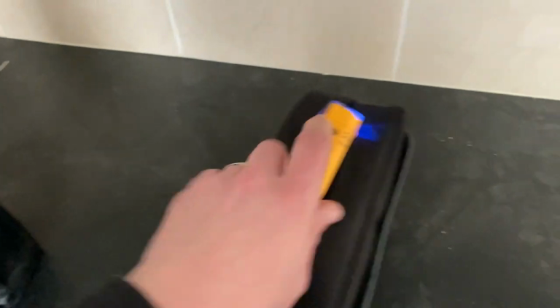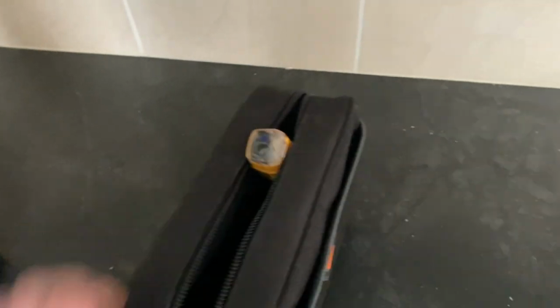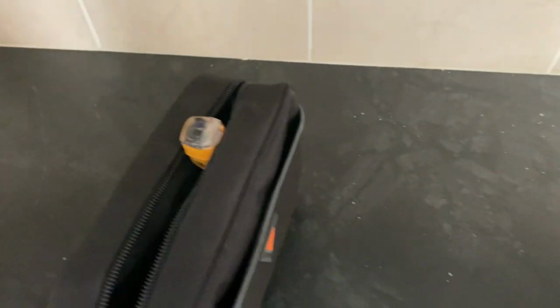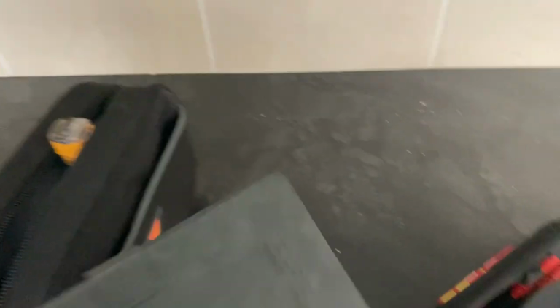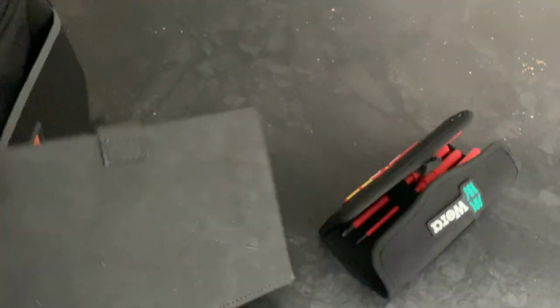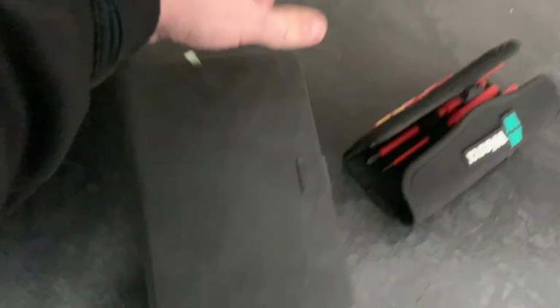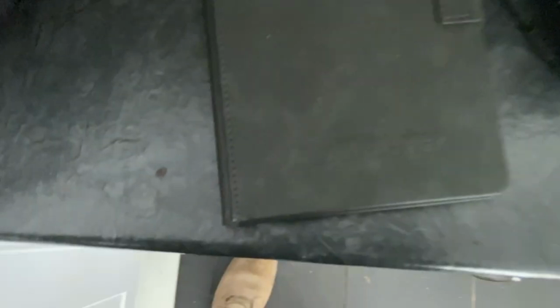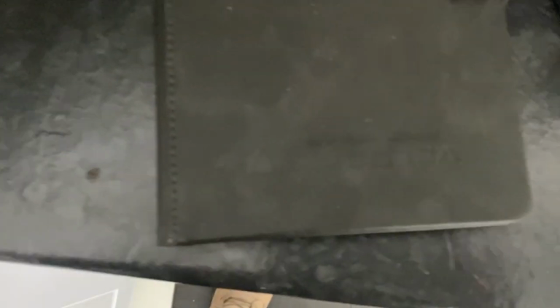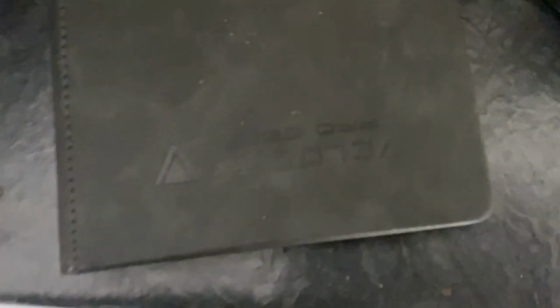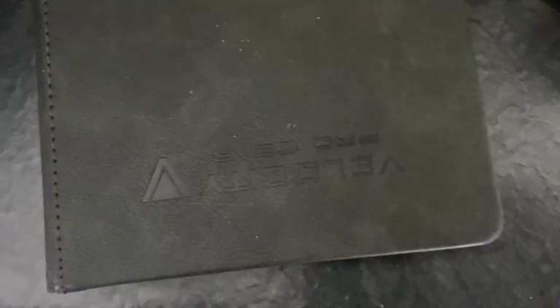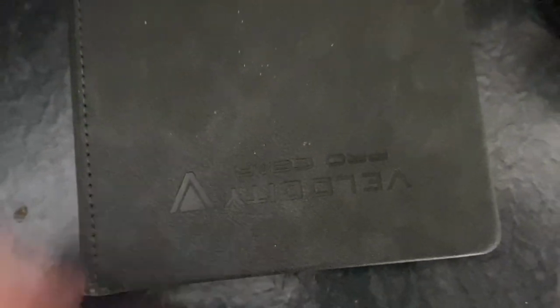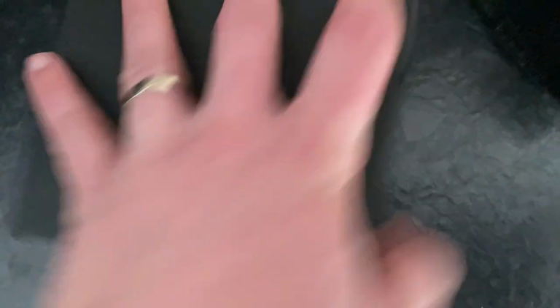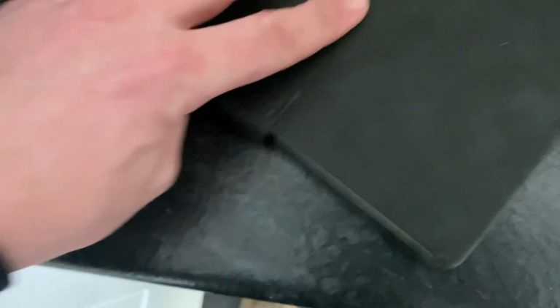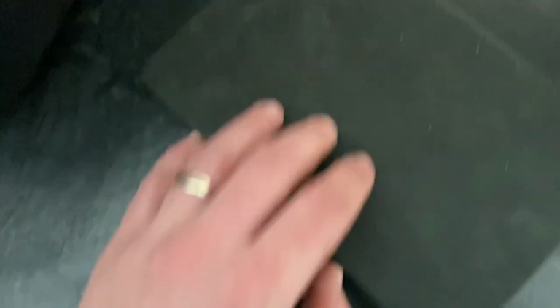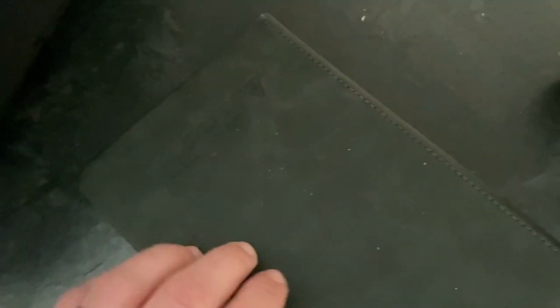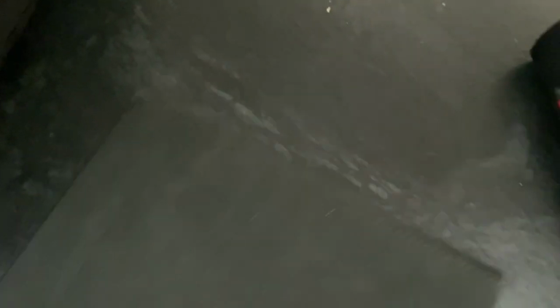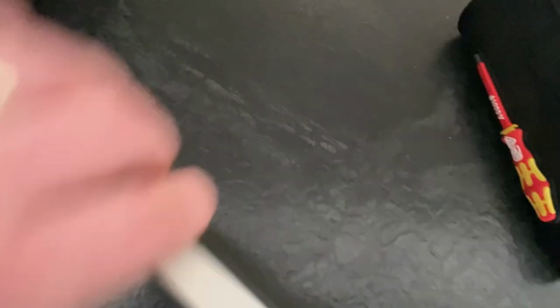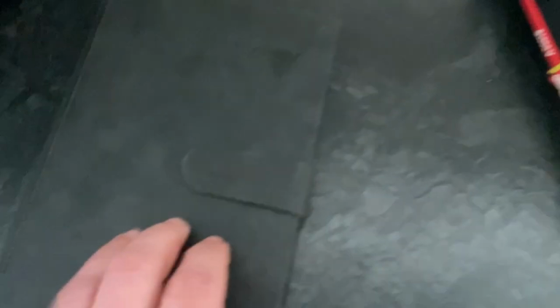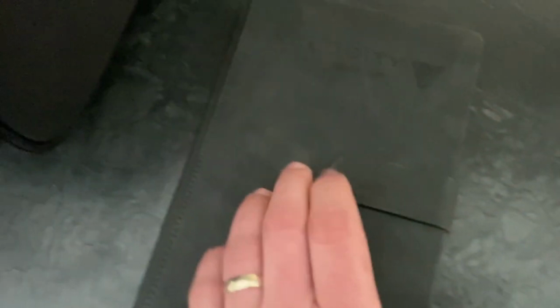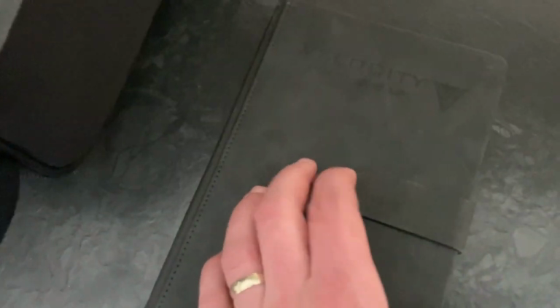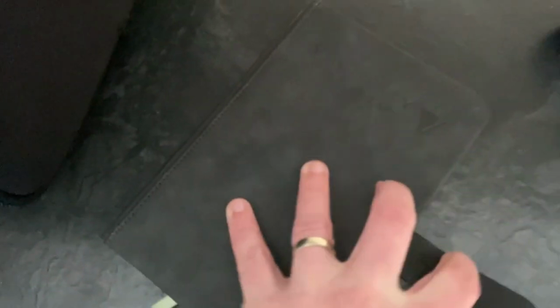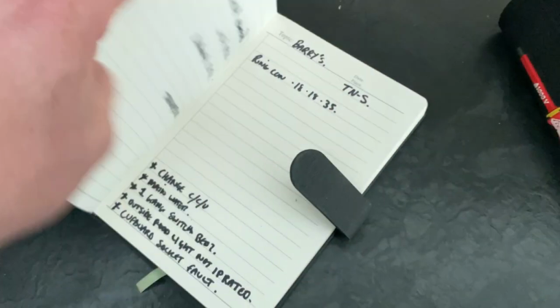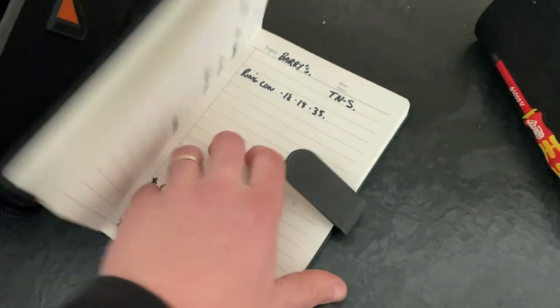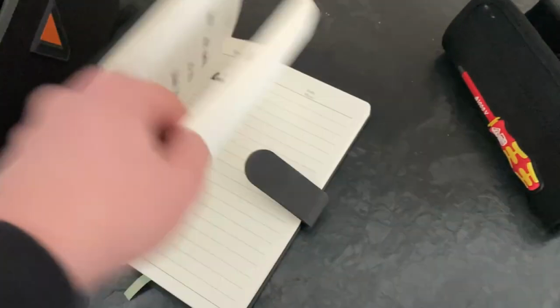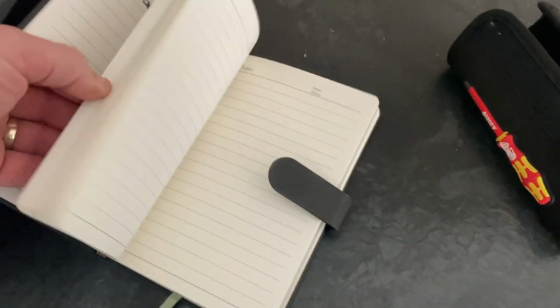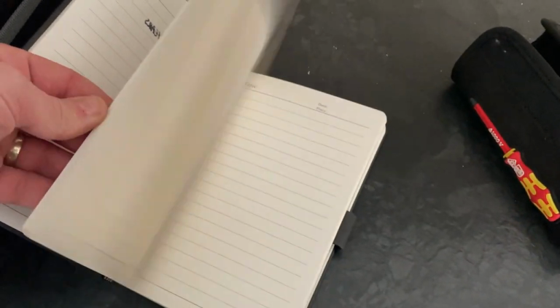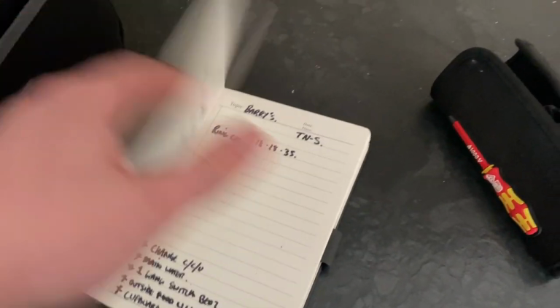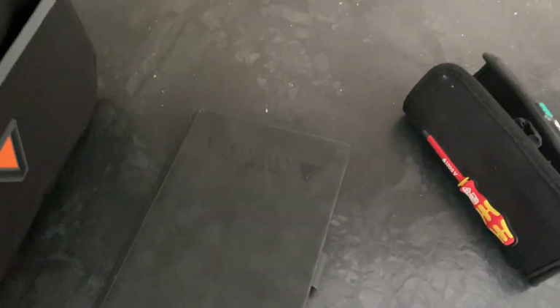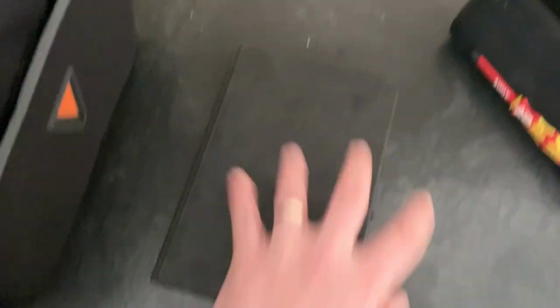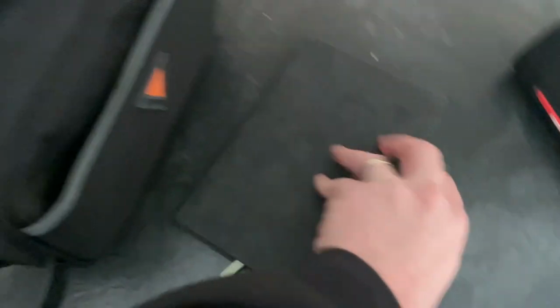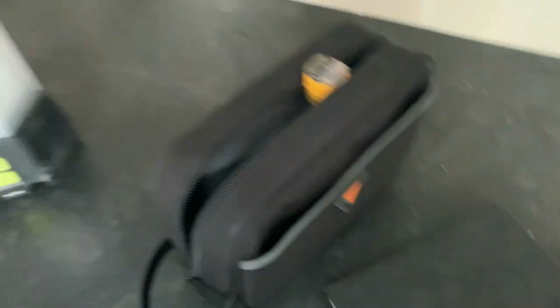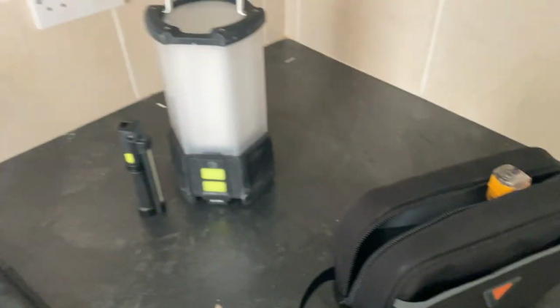And then you get a little notepad as well. Look at that - Velocity Pro Gear. Nice and smart.